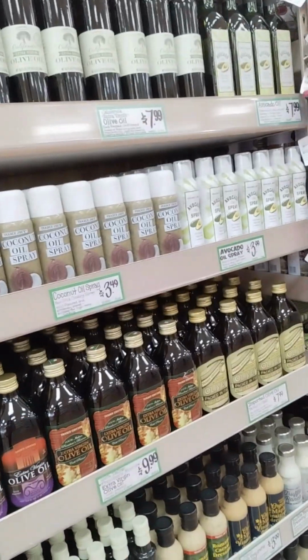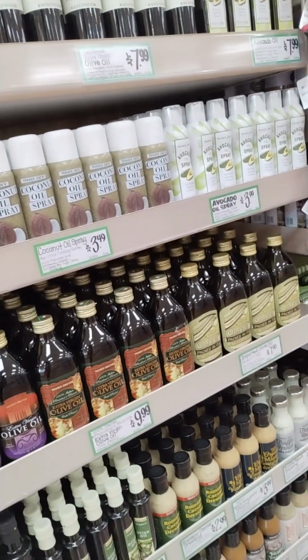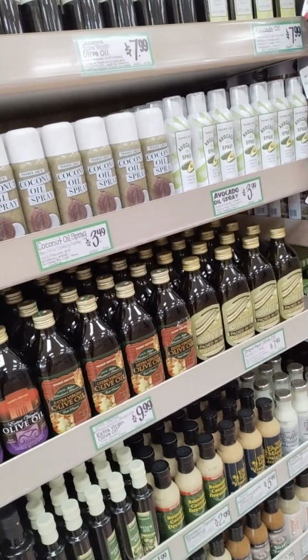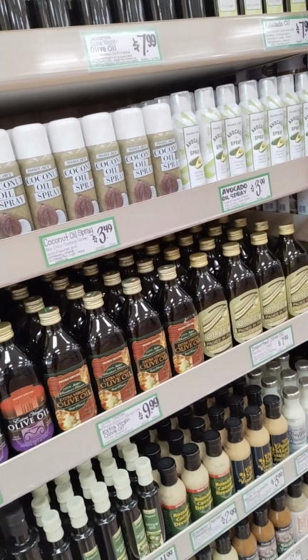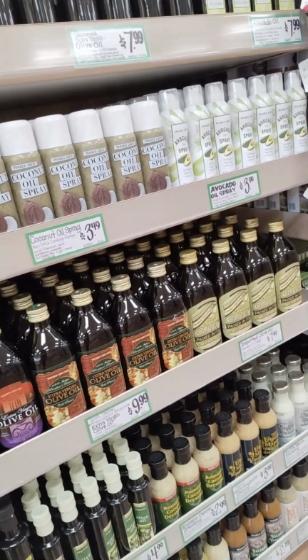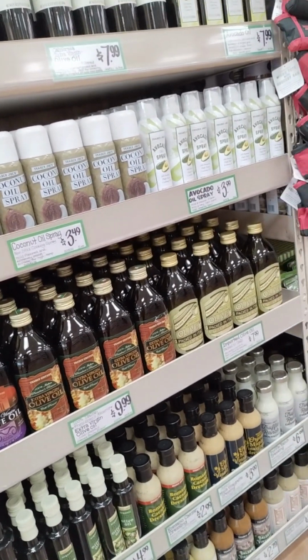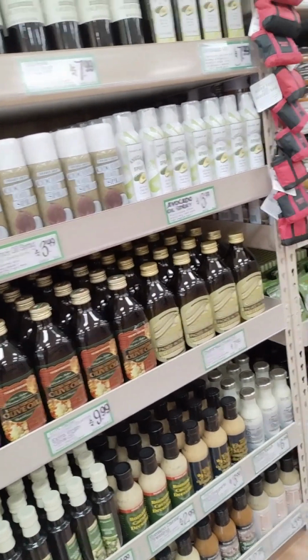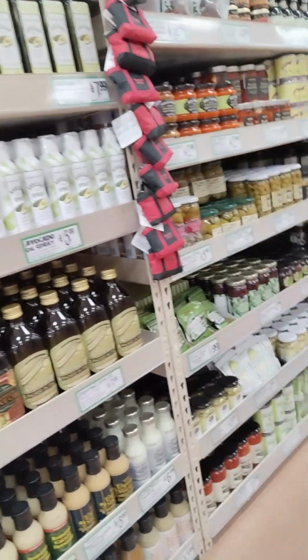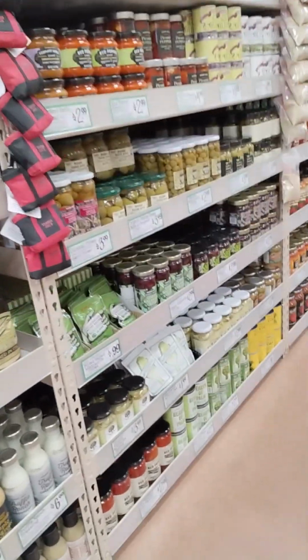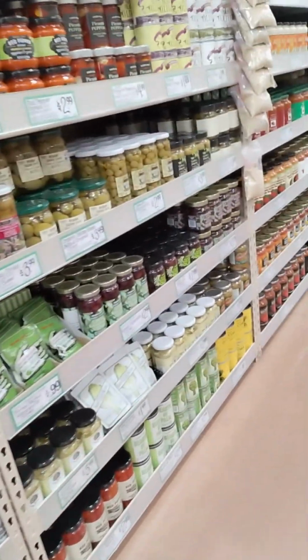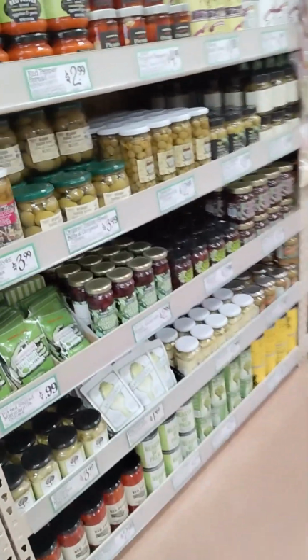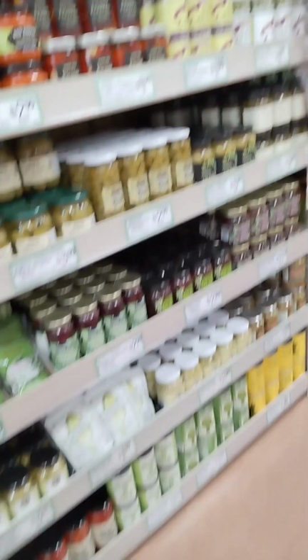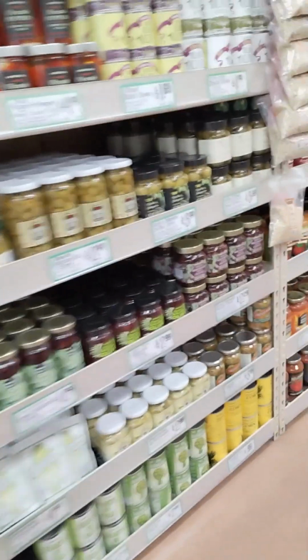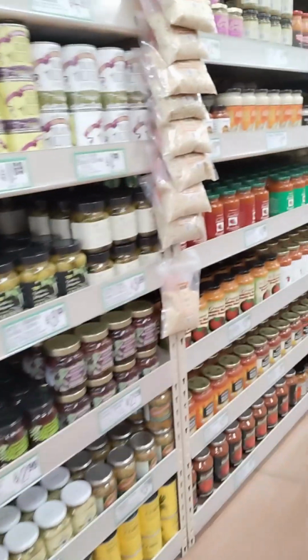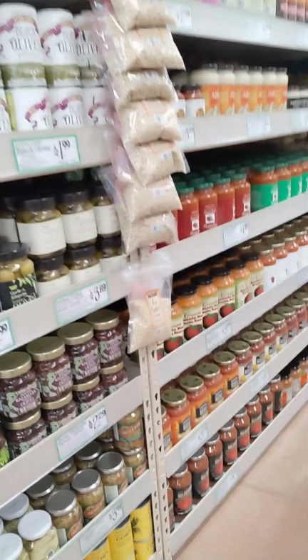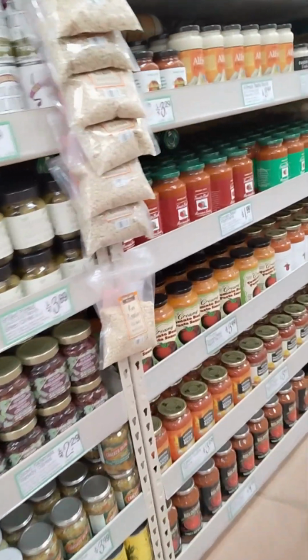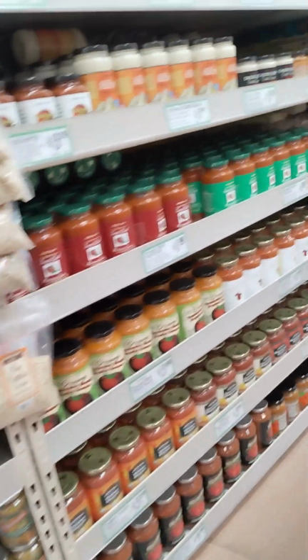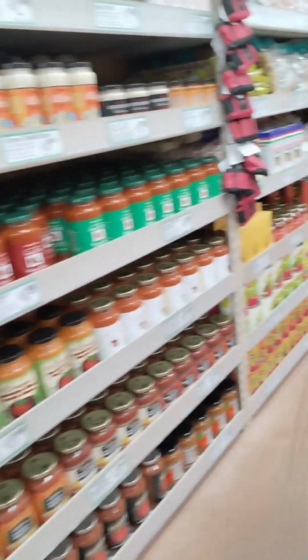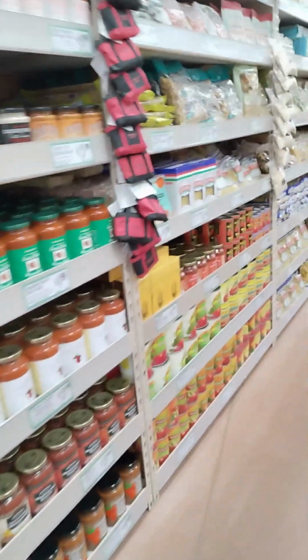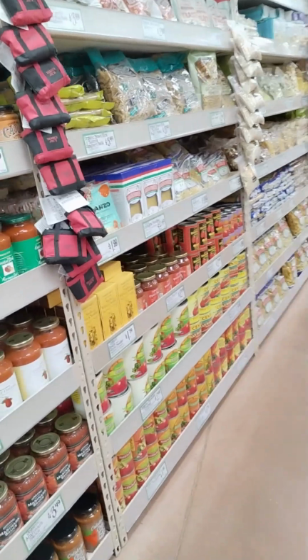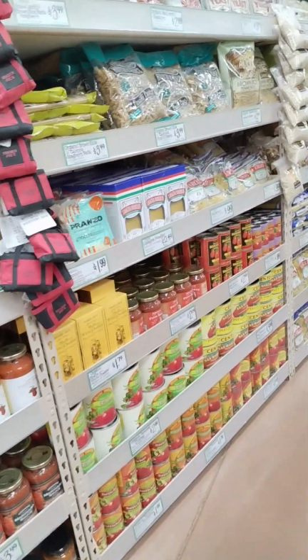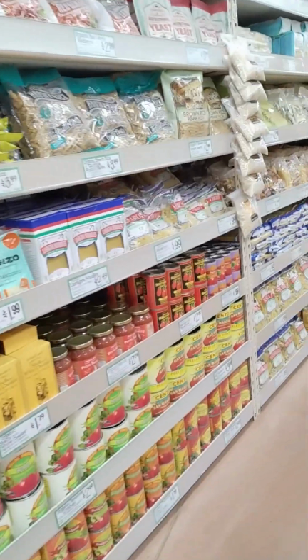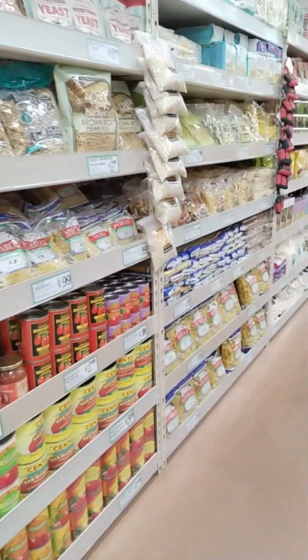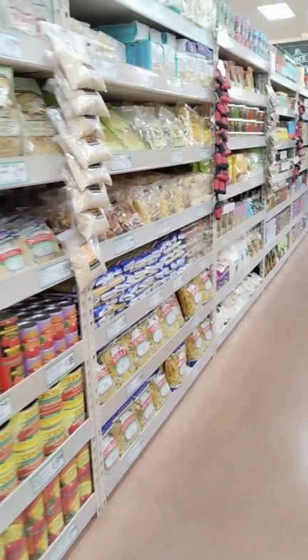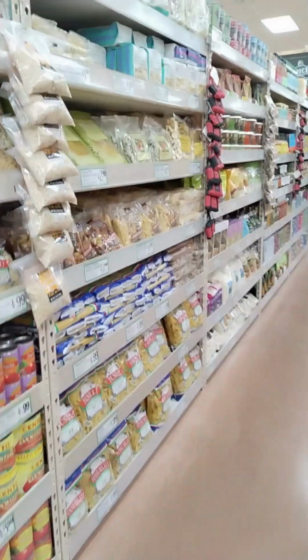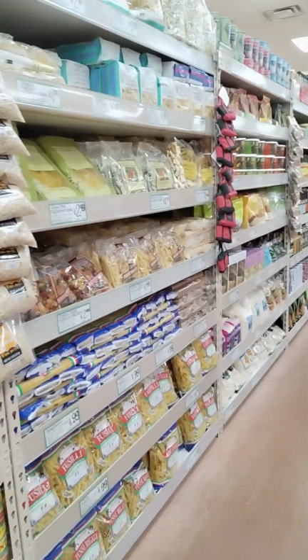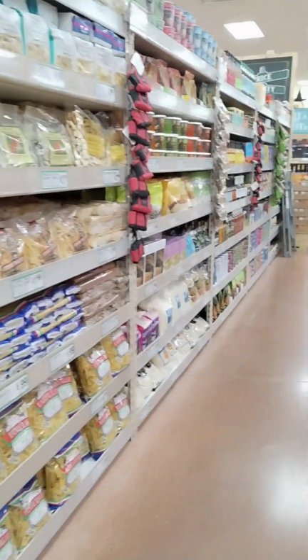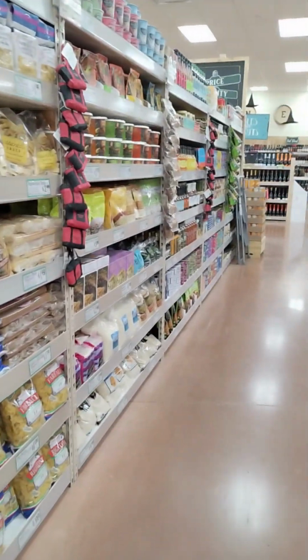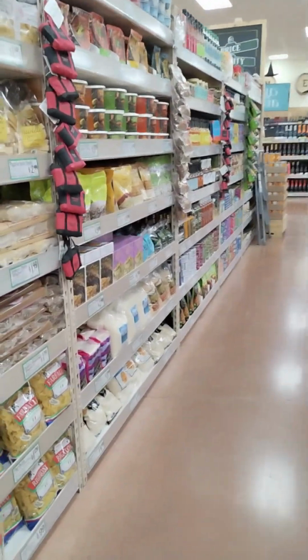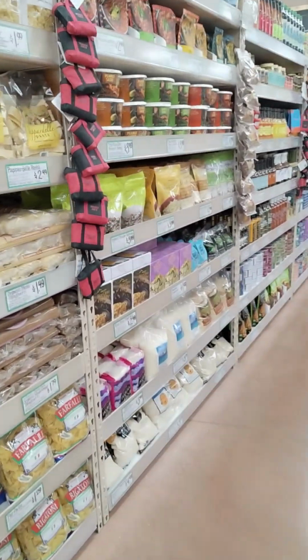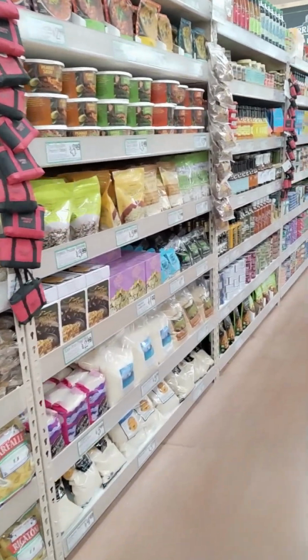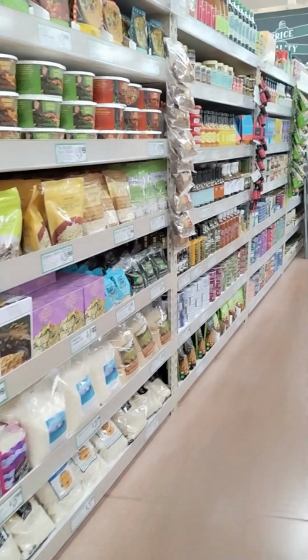Then we go down the oil aisle. Their olive oil is probably one of my favorites — I've been using it for many, many years. They have their jars of olives, their pasta sauces, their pastas.